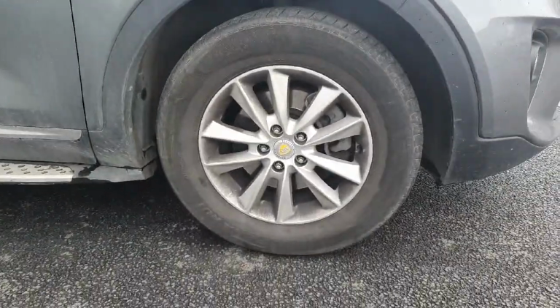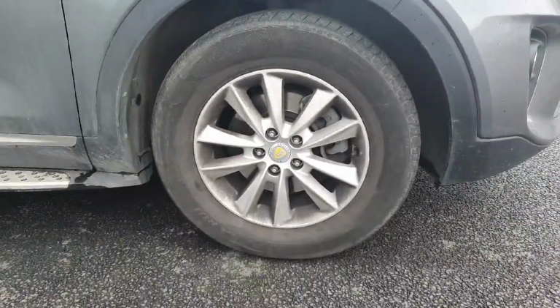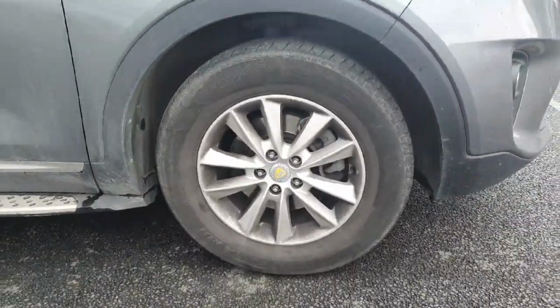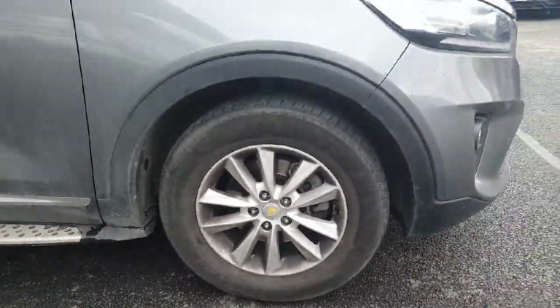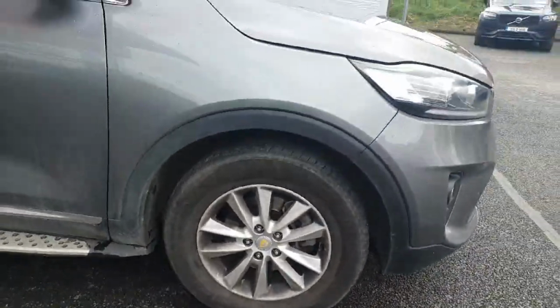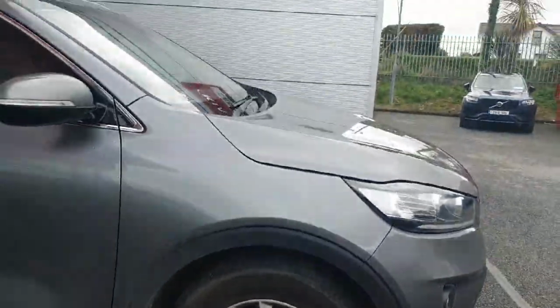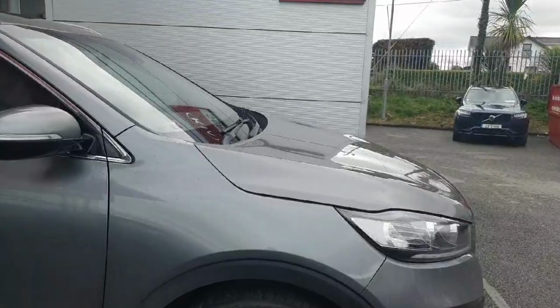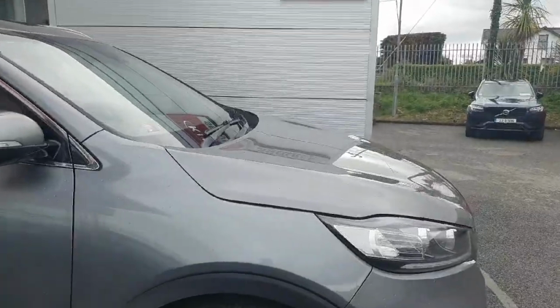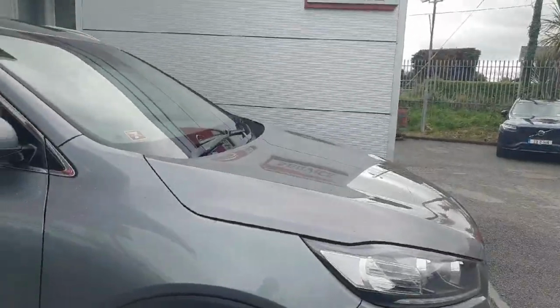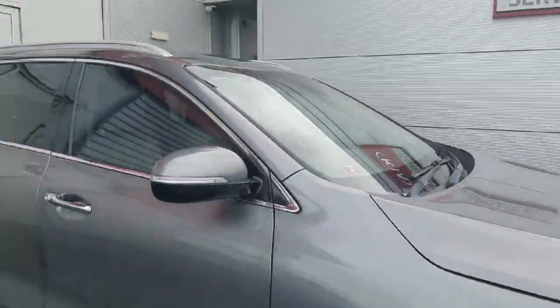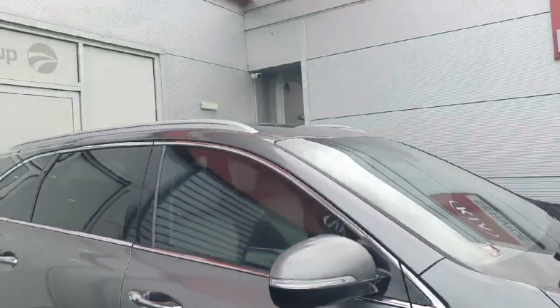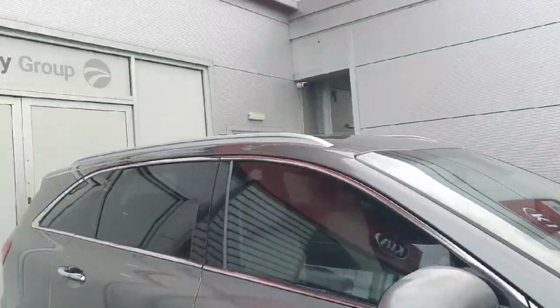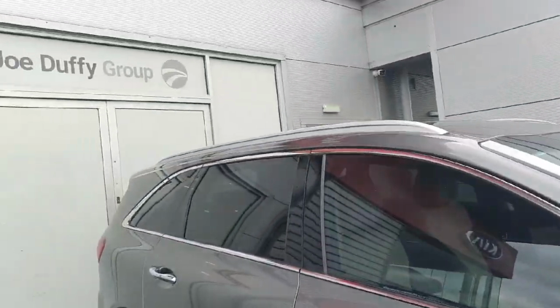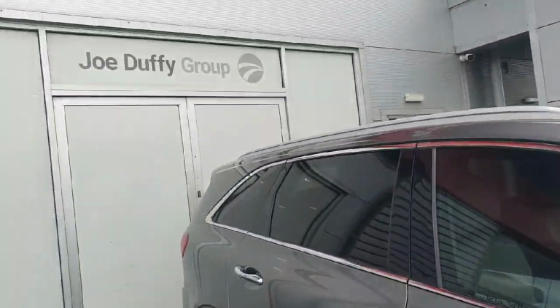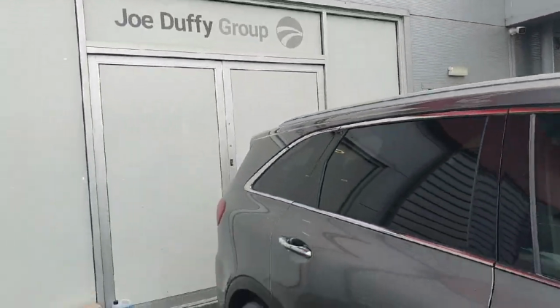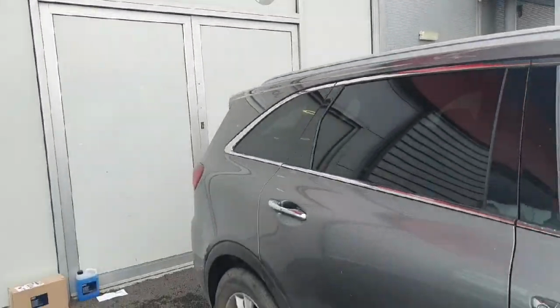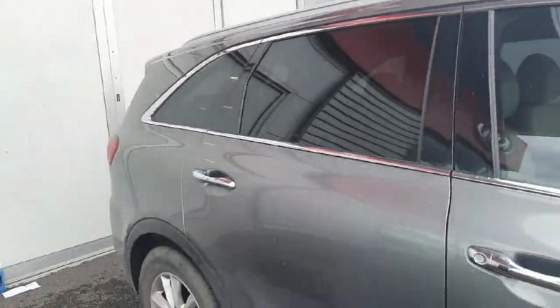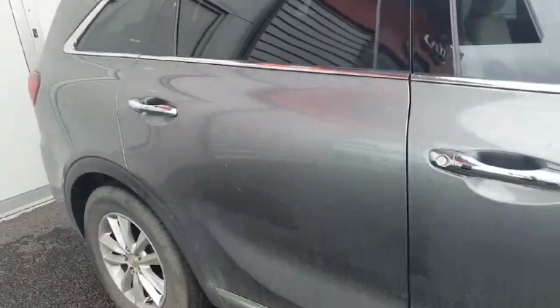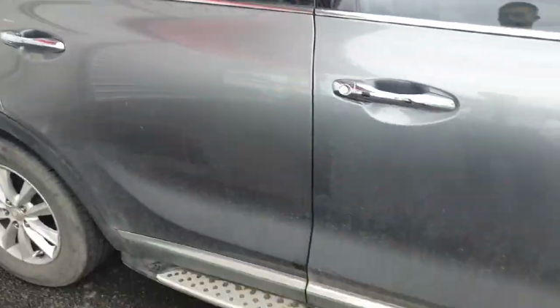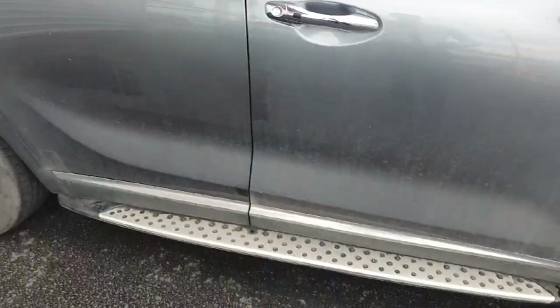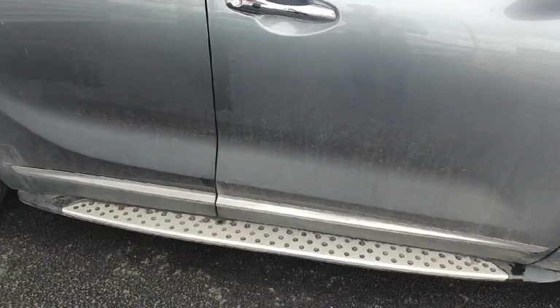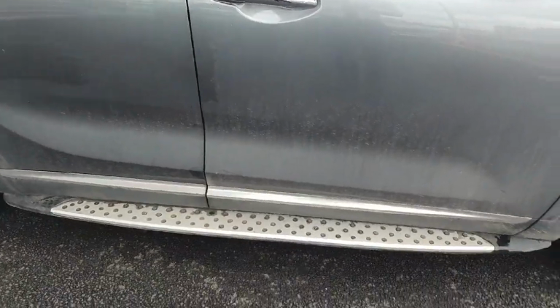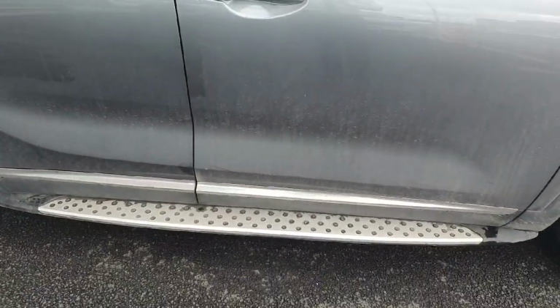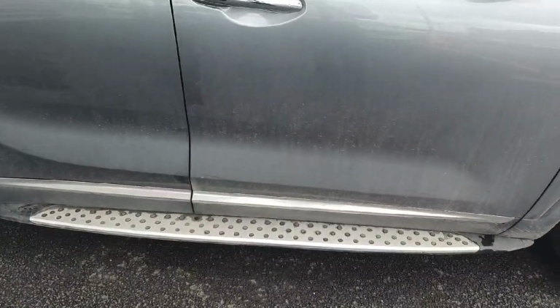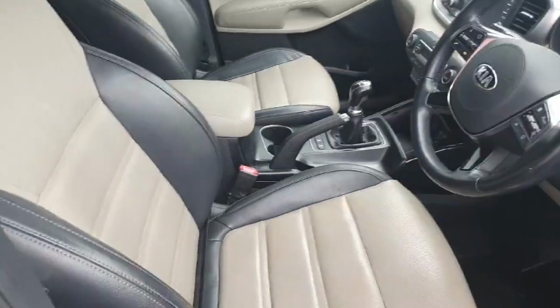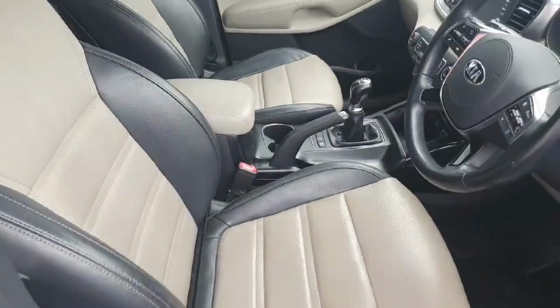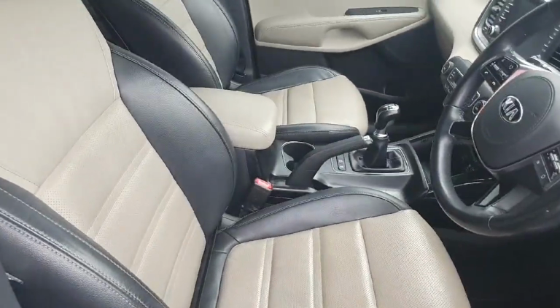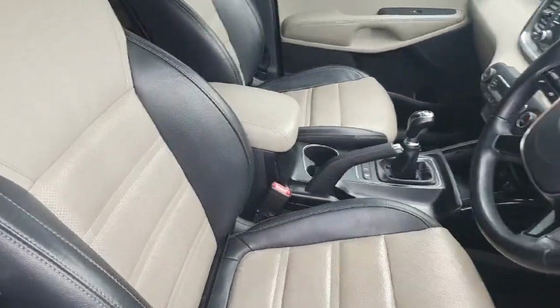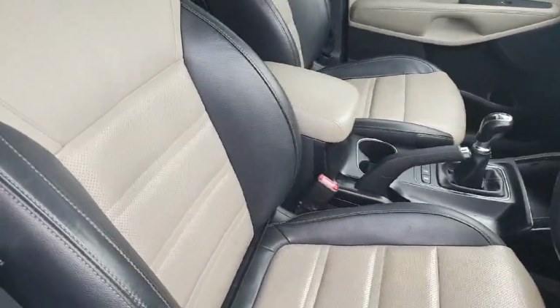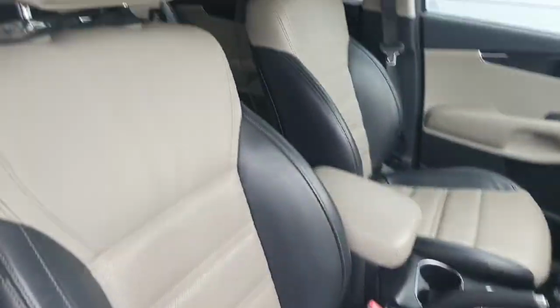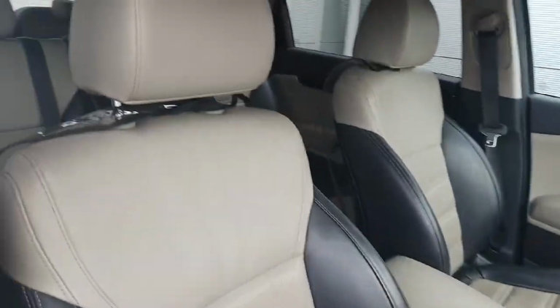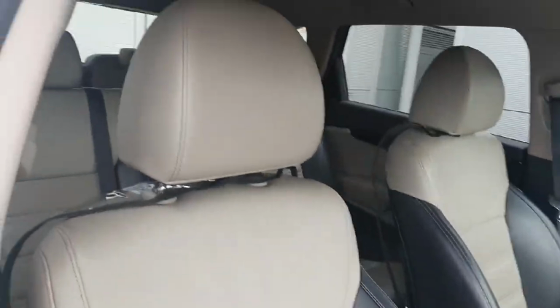We have our five-spoke alloy wheels, we have the chrome detailing on the outside, and you also have side steps there as well. I'm just going to run you through a quick few features on the inside.